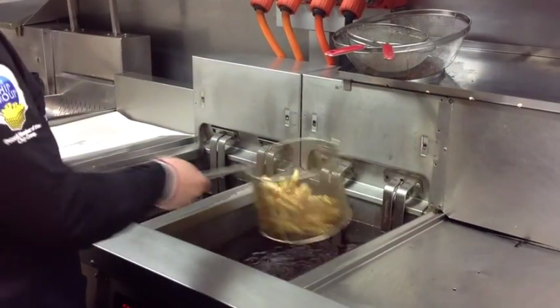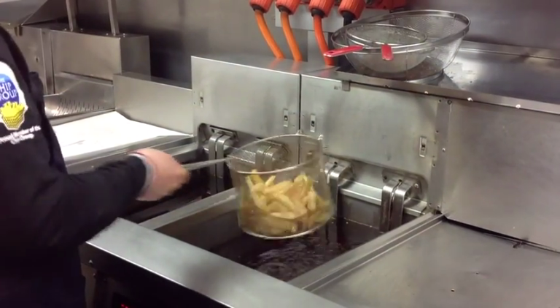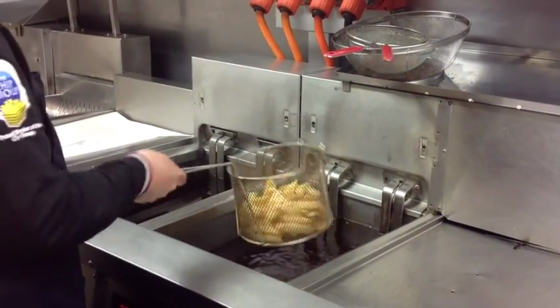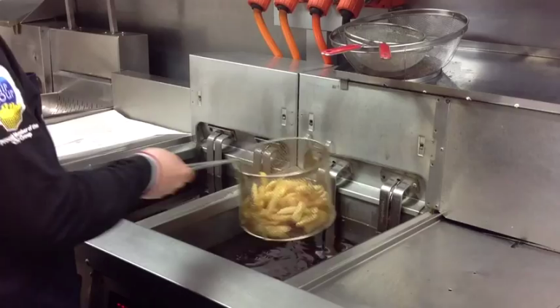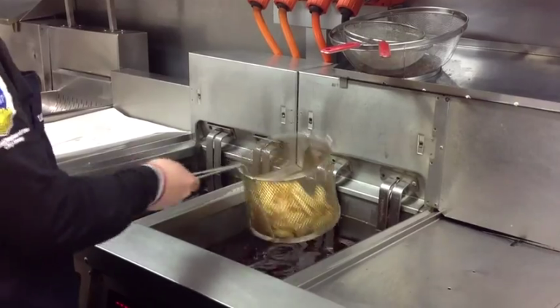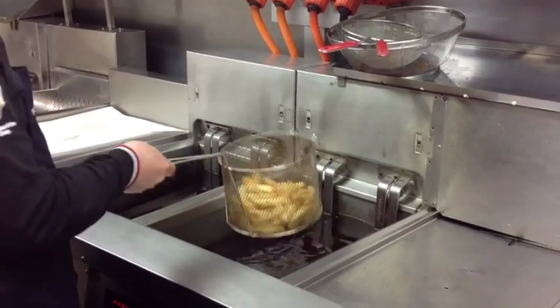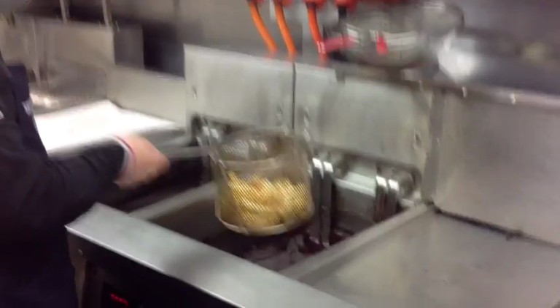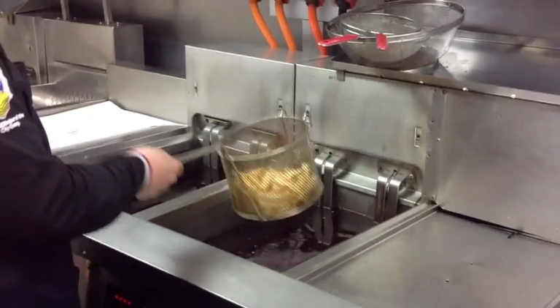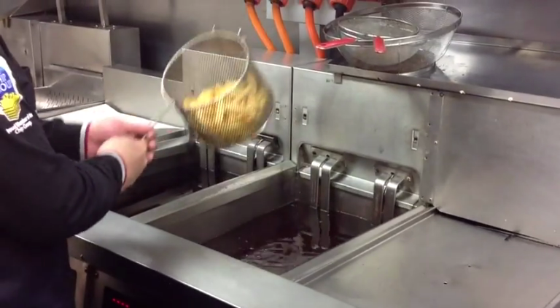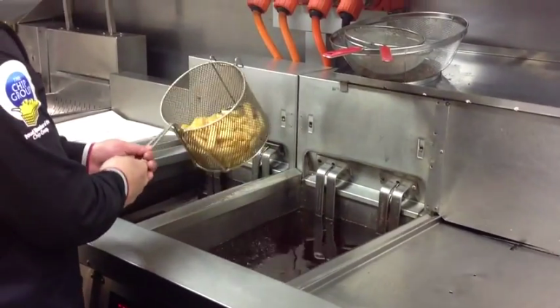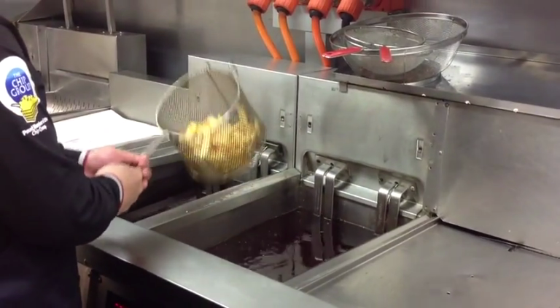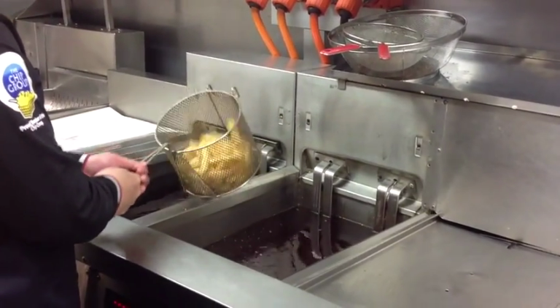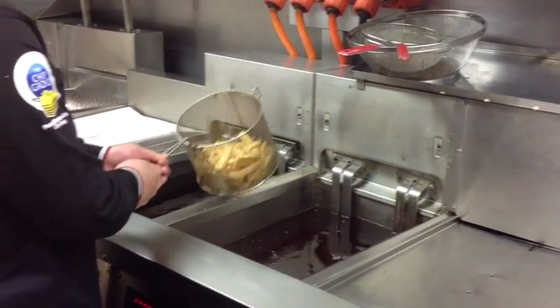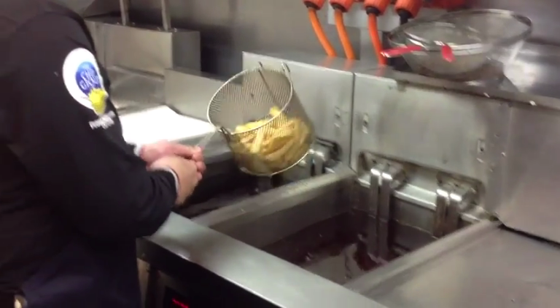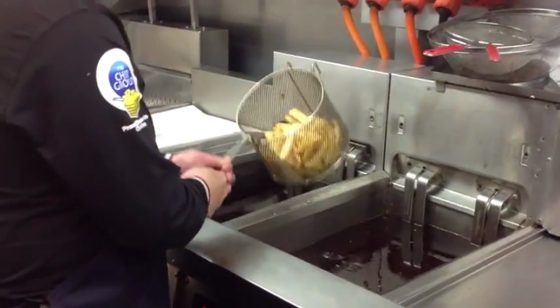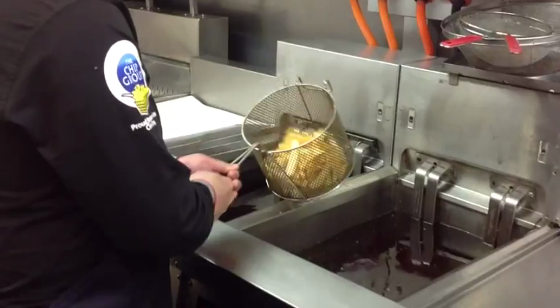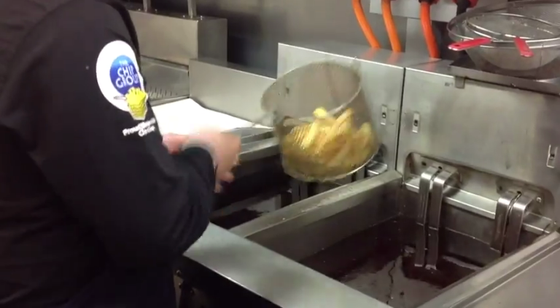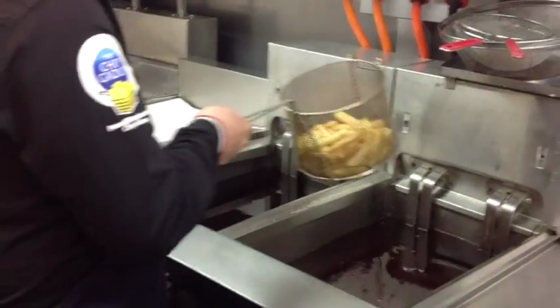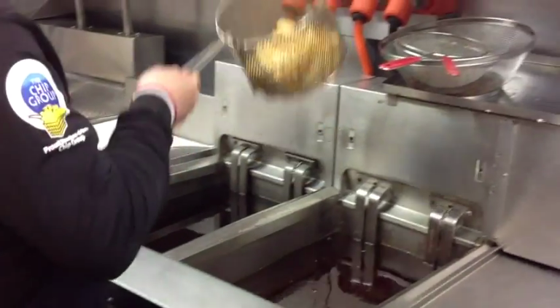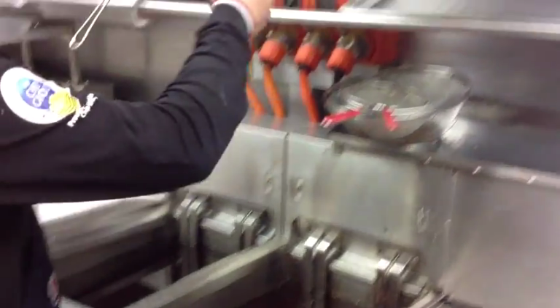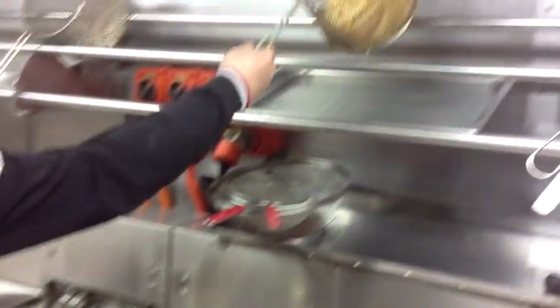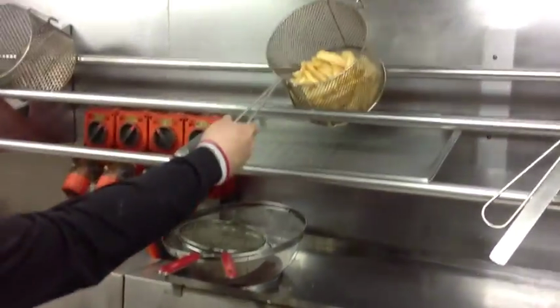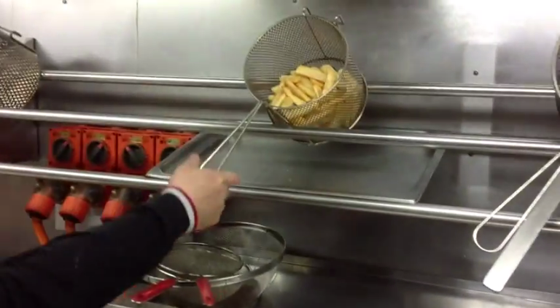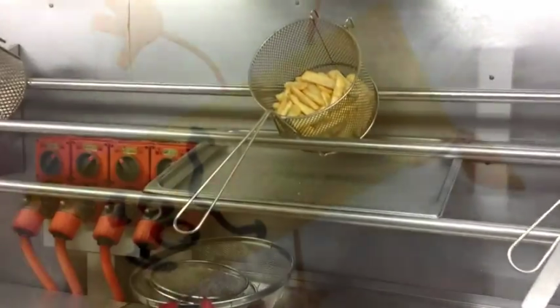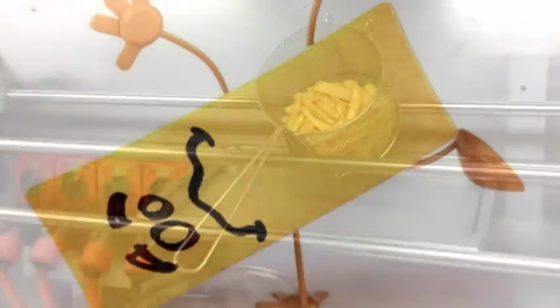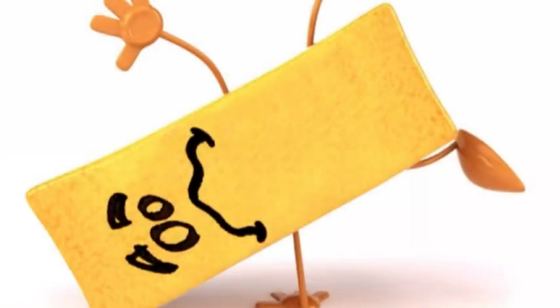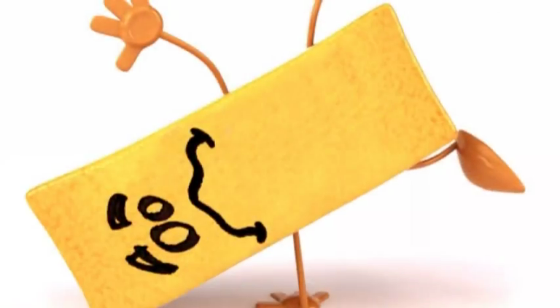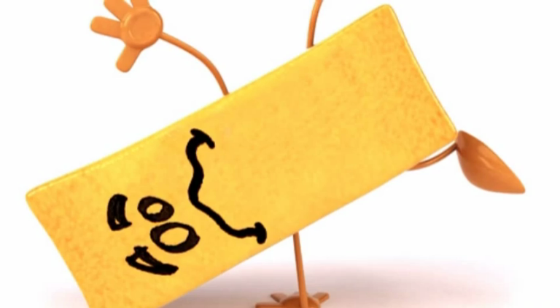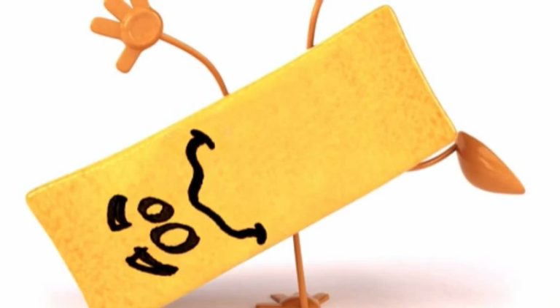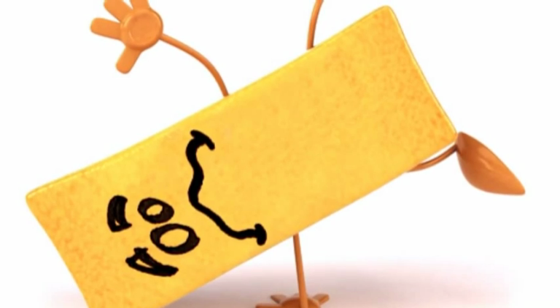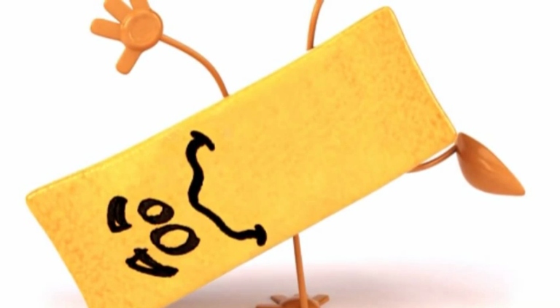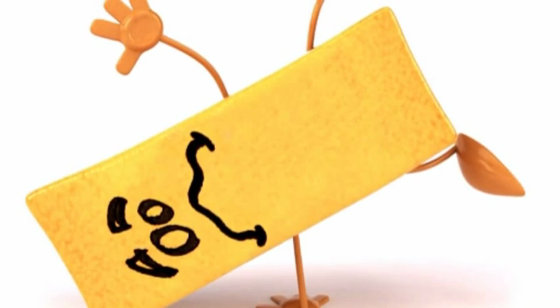Kiwis are eating millions of servings of chips every week. As a nation we are becoming fatter and our health is suffering. There are 9,000 deaths a year due to the type of food we eat. These are mainly from heart disease, diabetes and some cancers.